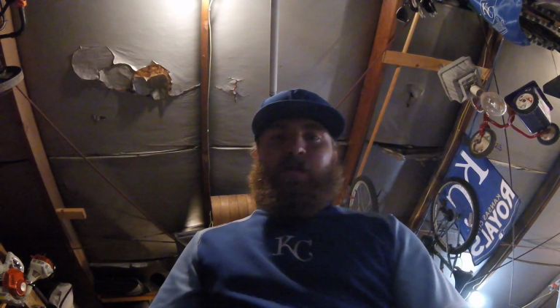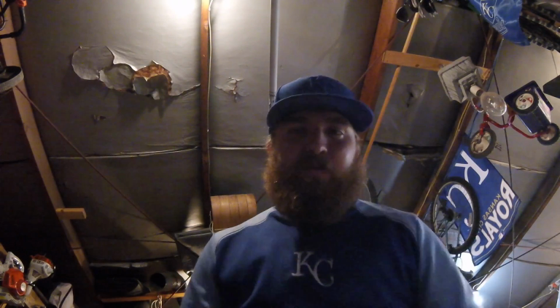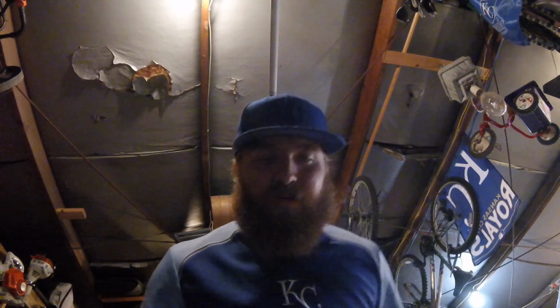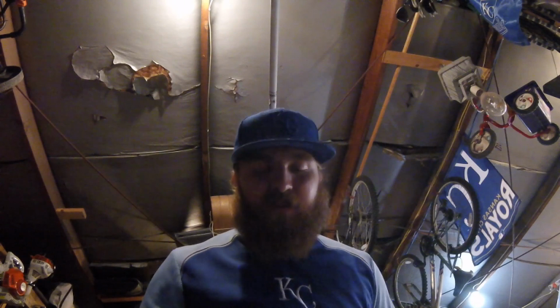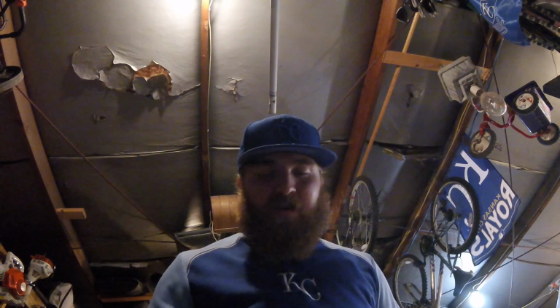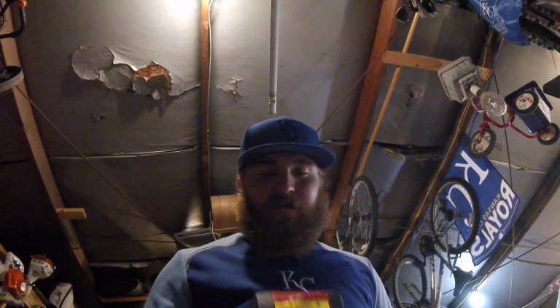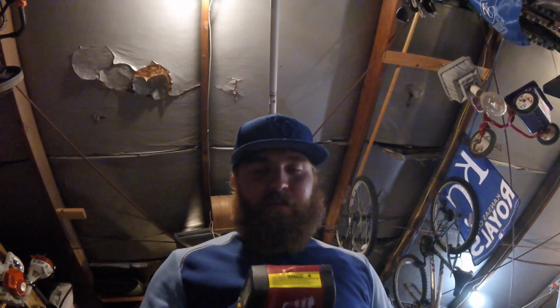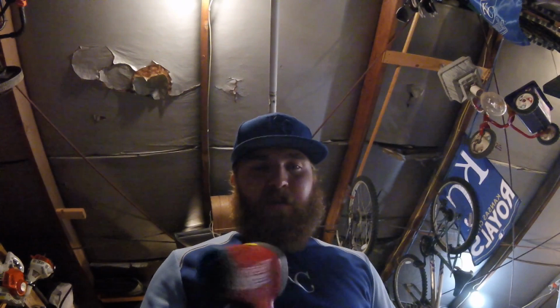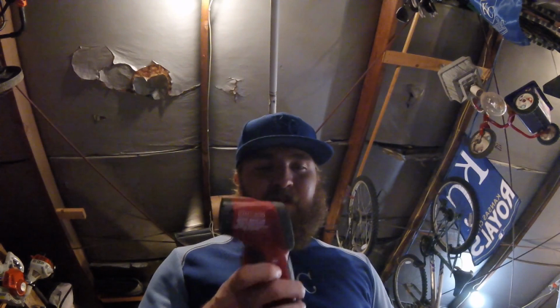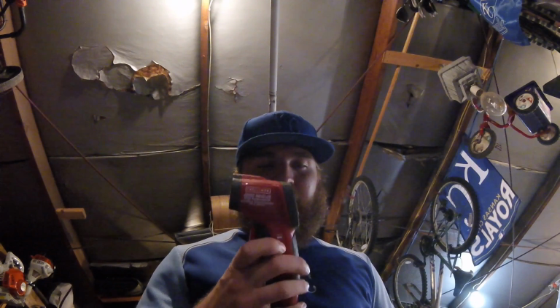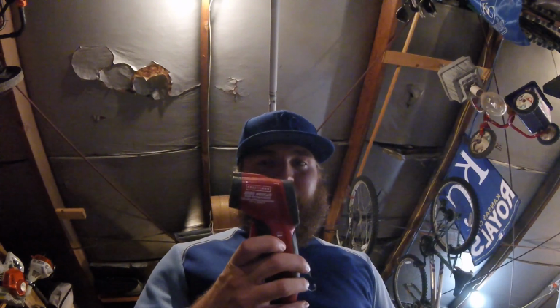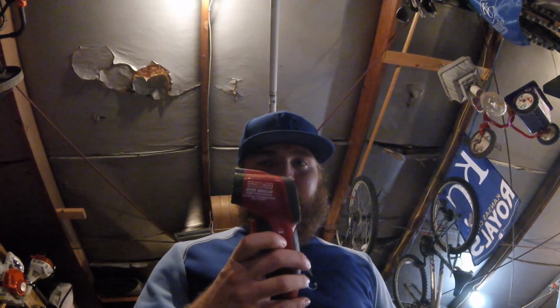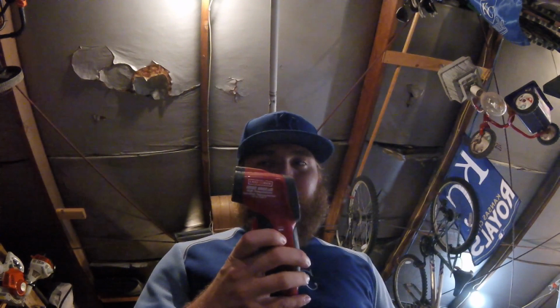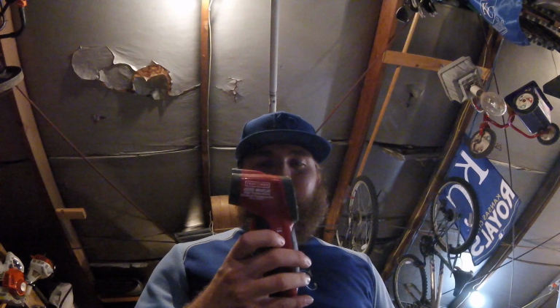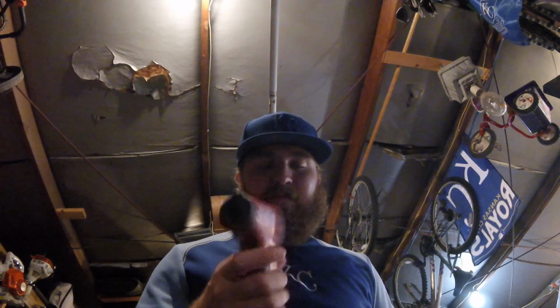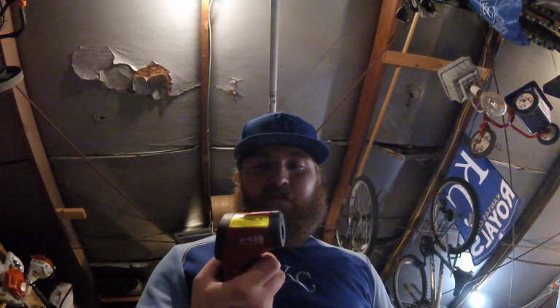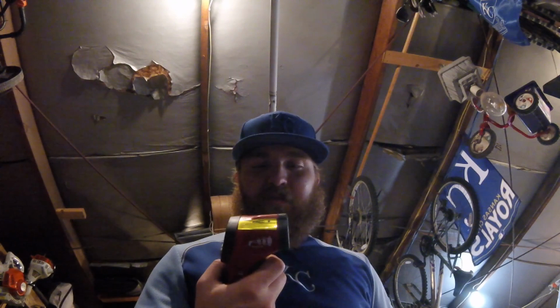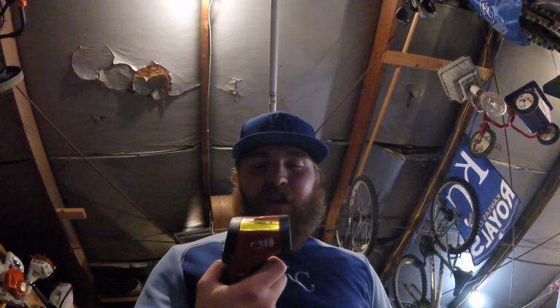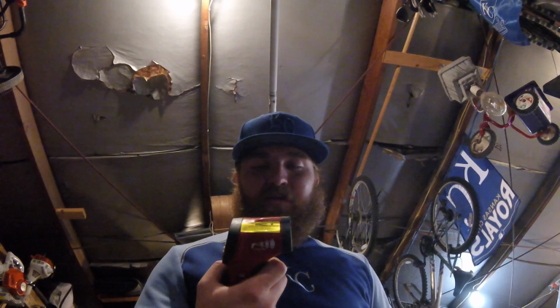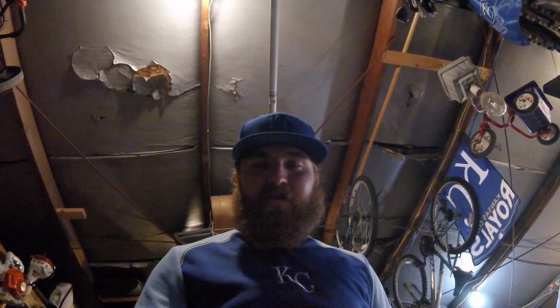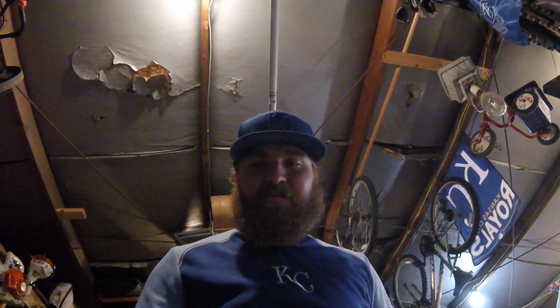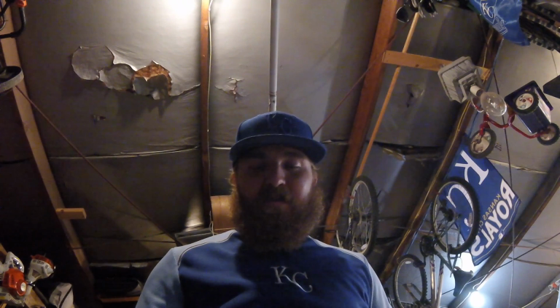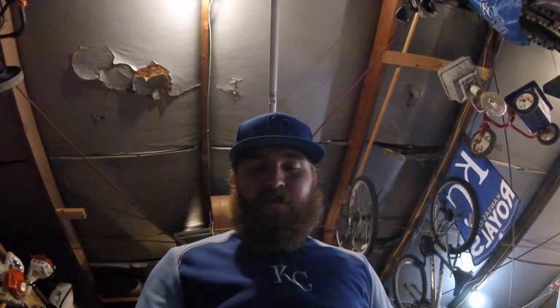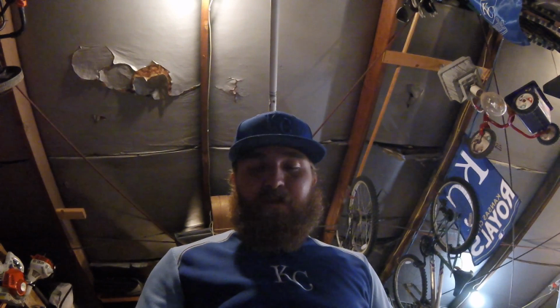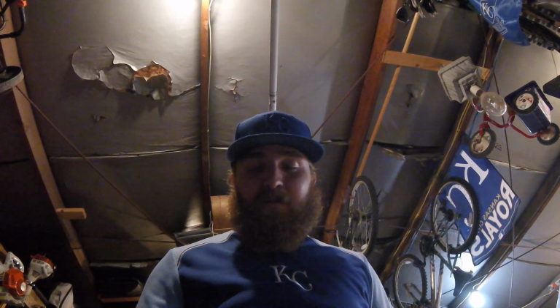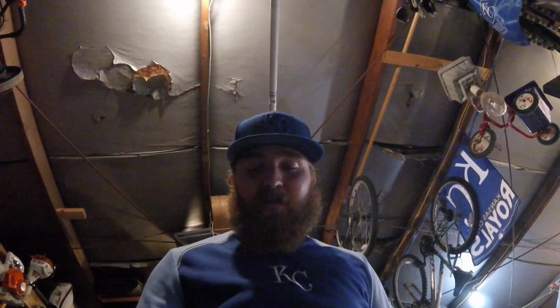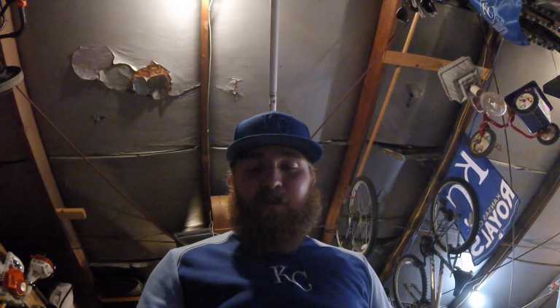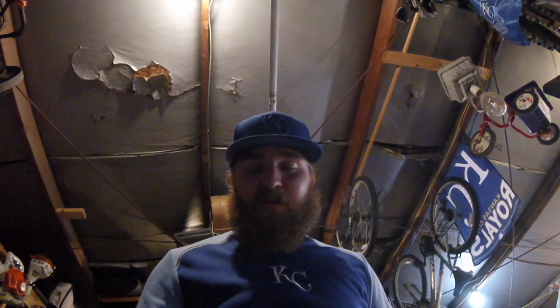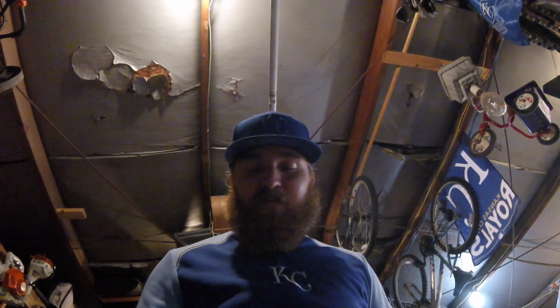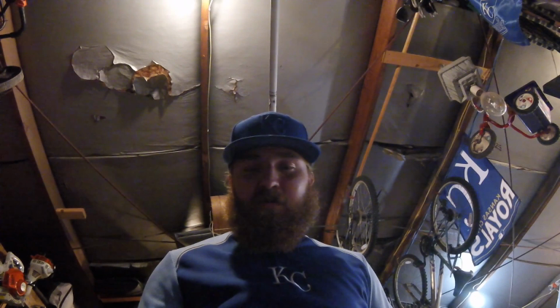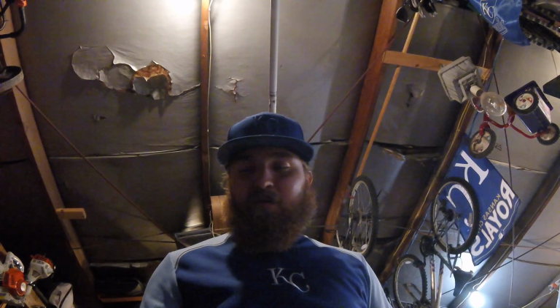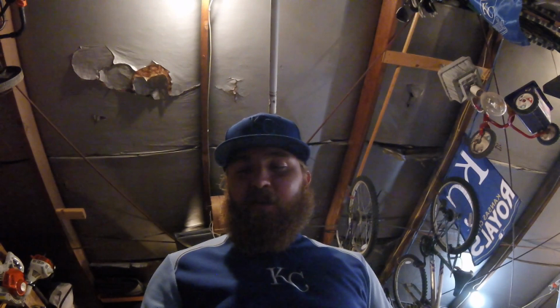To record the temperatures today, I'm going to be using this Craftsman temp gun. It goes up to a thousand degrees, so if we have to worry about that, then we've got bigger problems than the hood insulation.